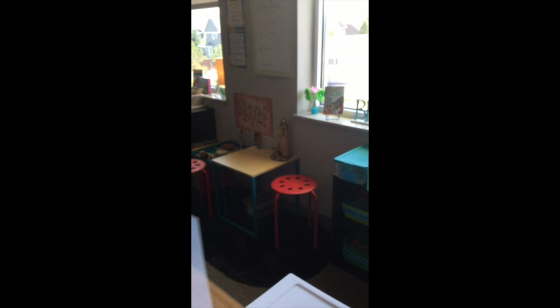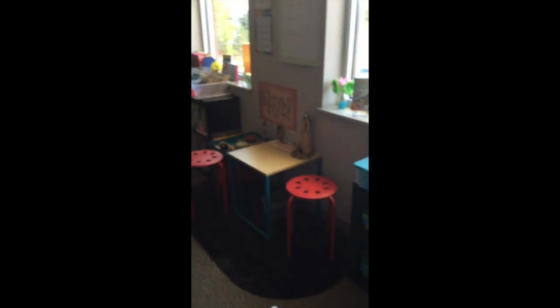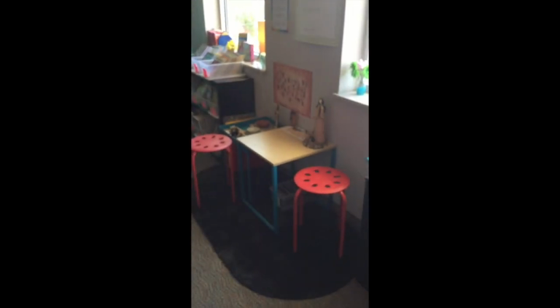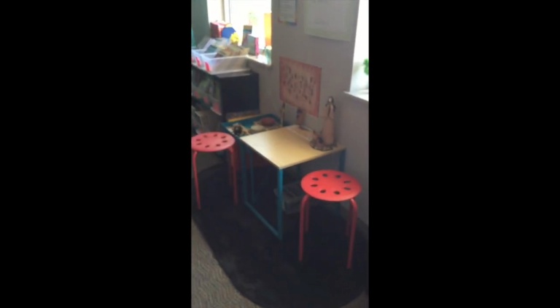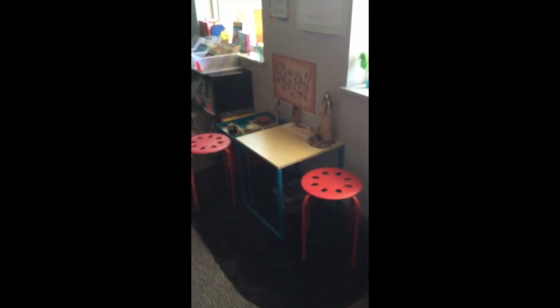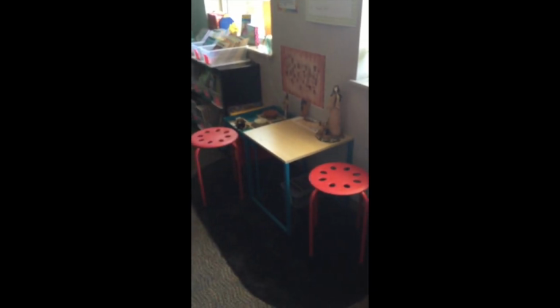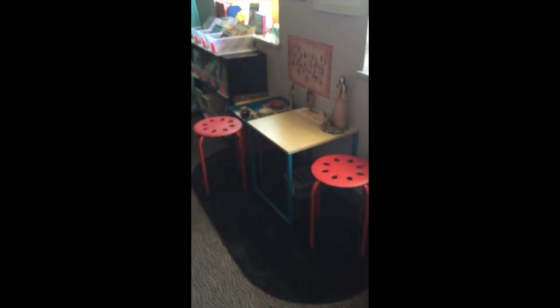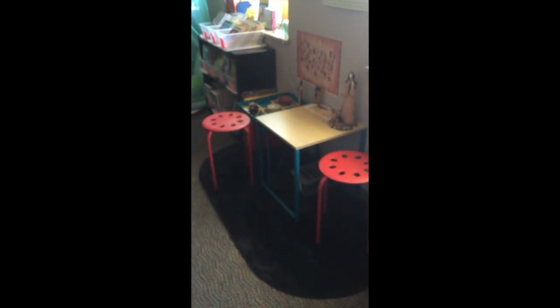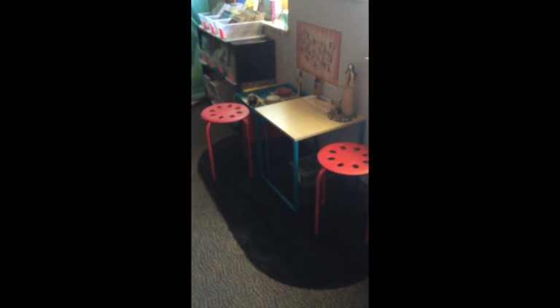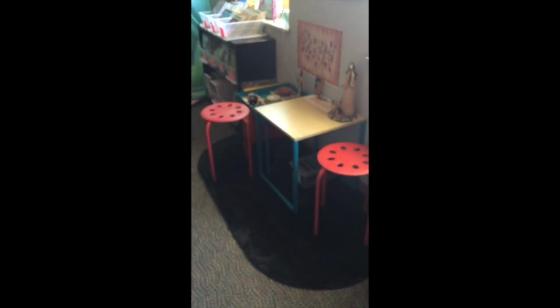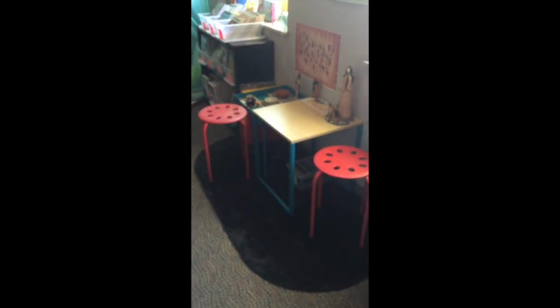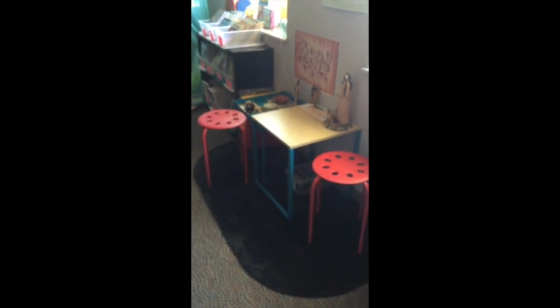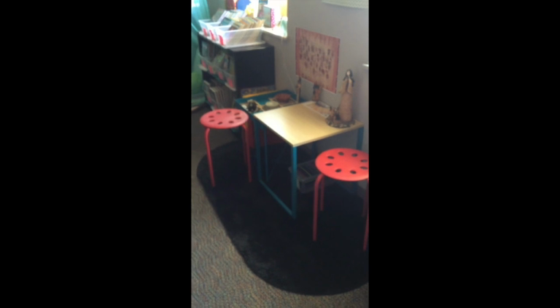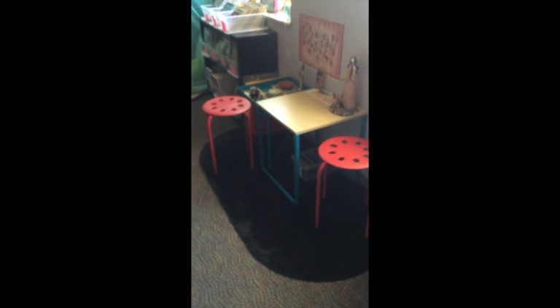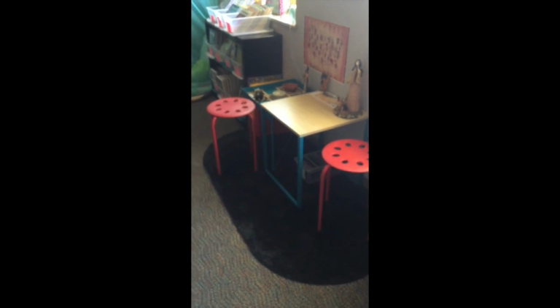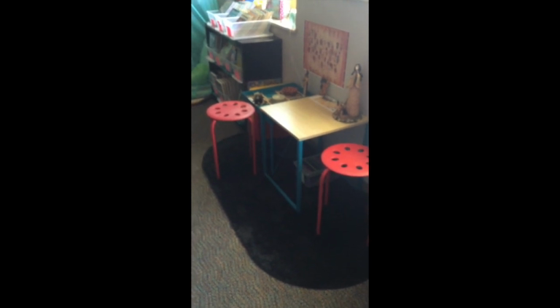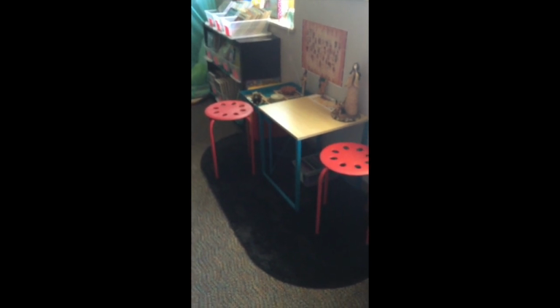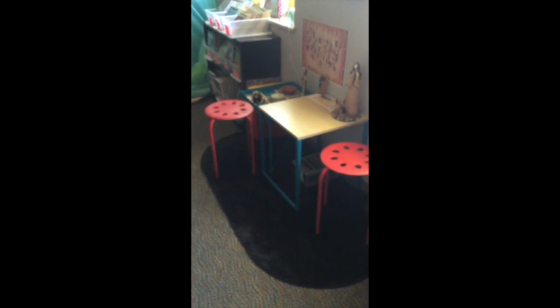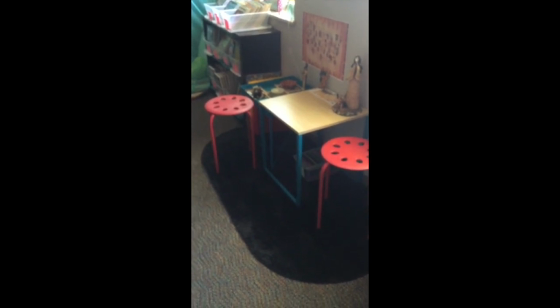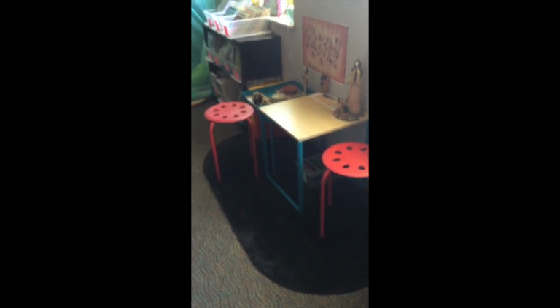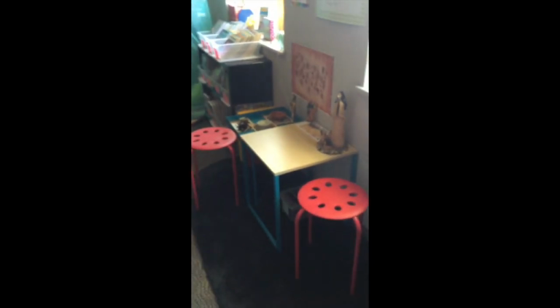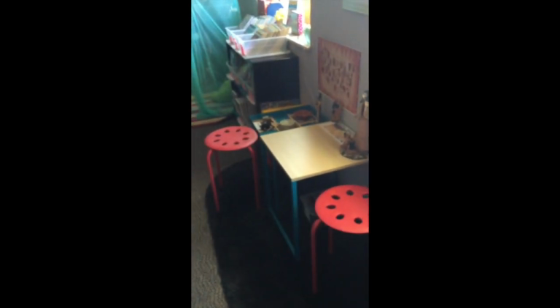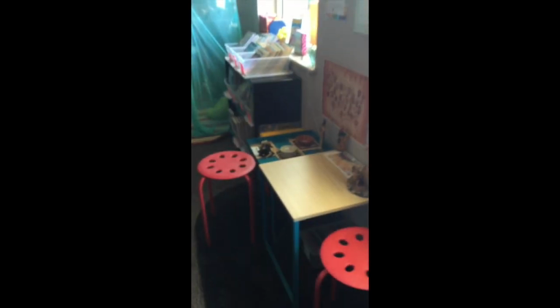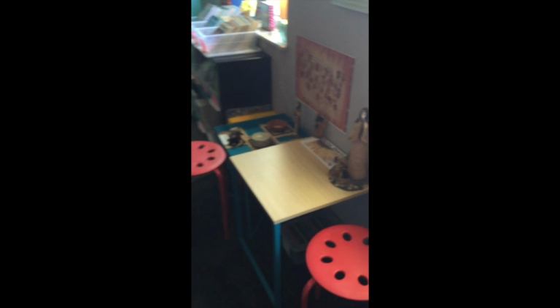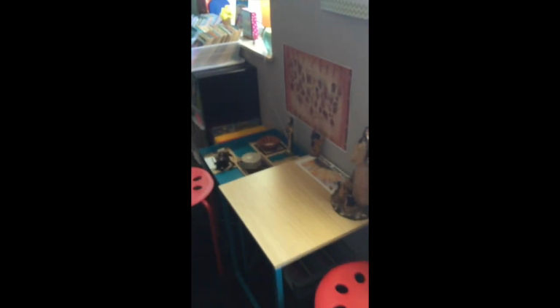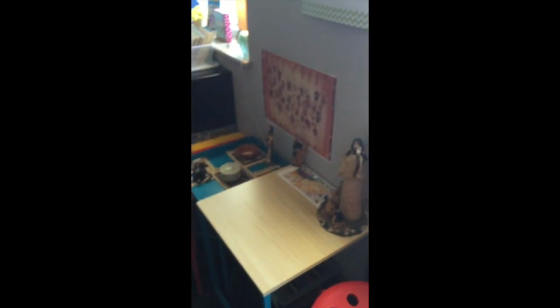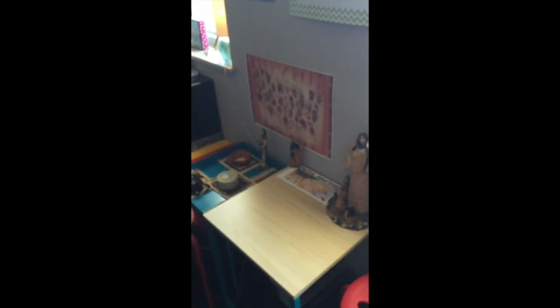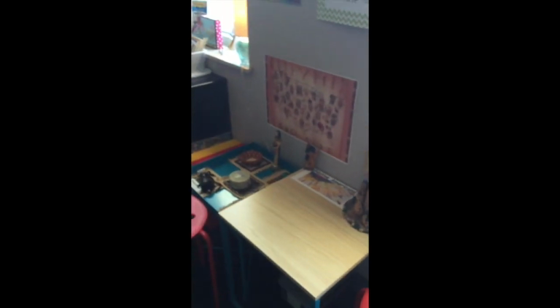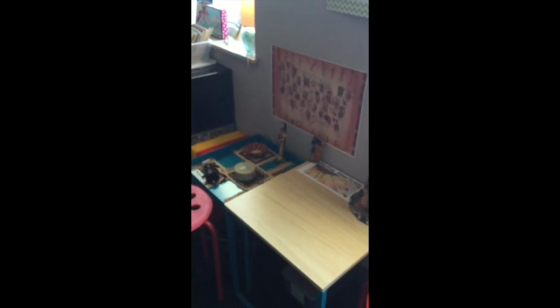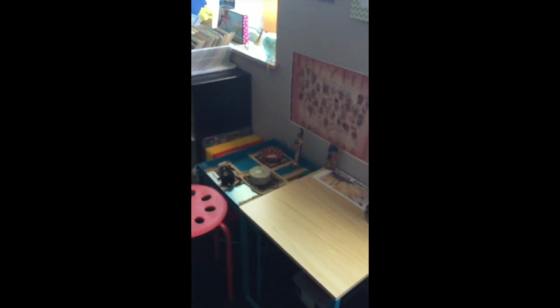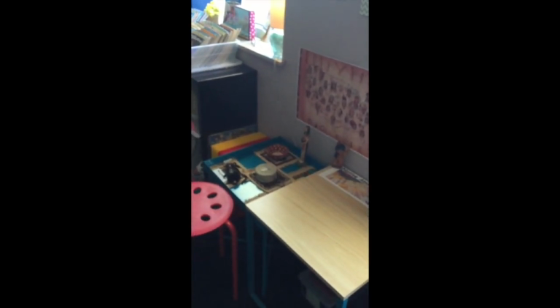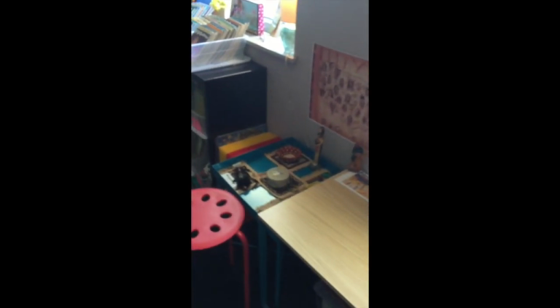Over here we've got our exhibit. When we have science and social studies, sometimes throughout the year we will have things over here that we can come take a look at and do some writing about. Right now this is set up and ready for us to be learning about Native Americans and communities.